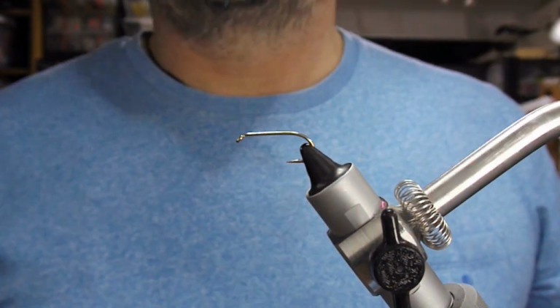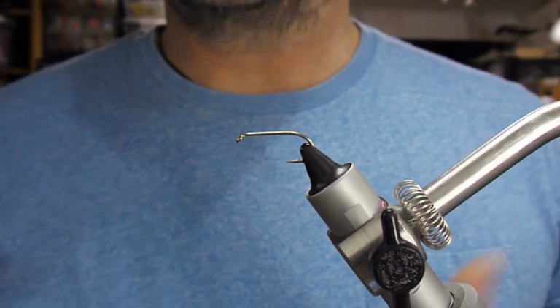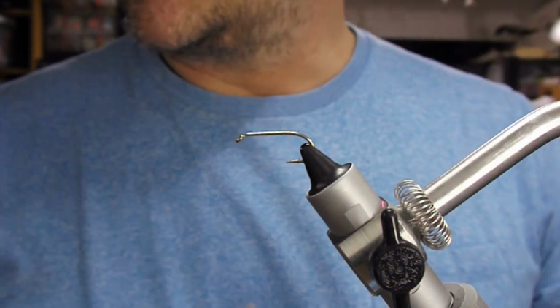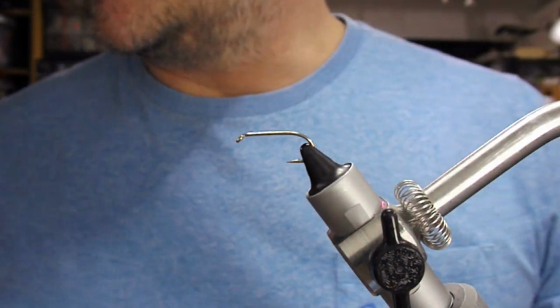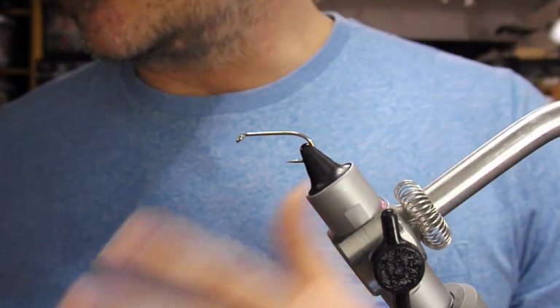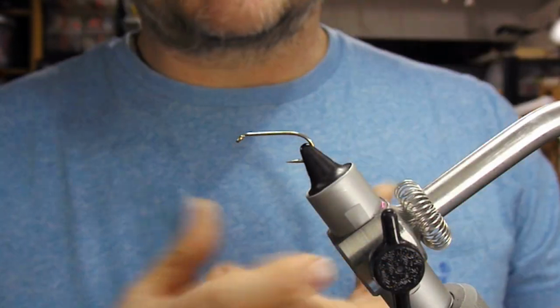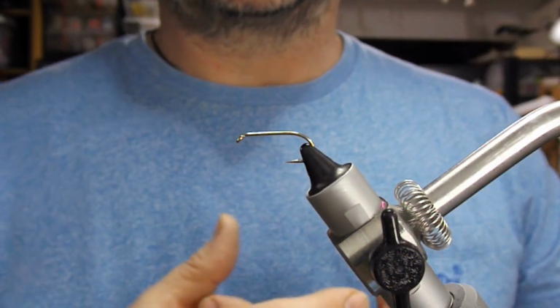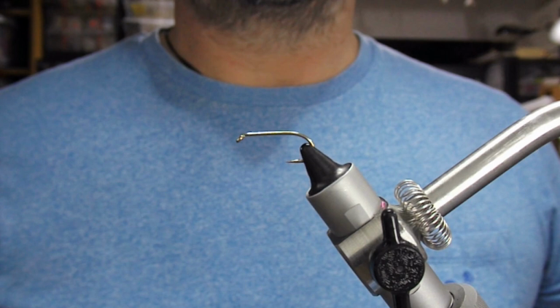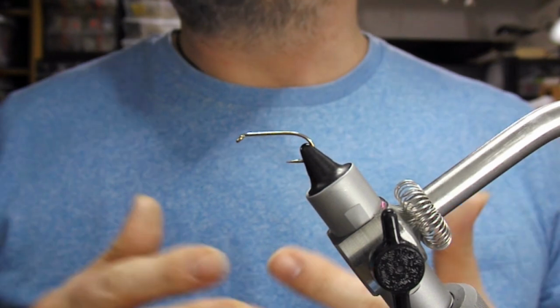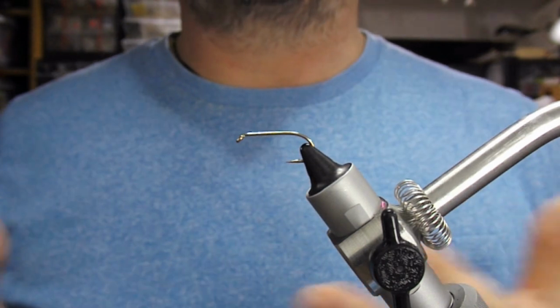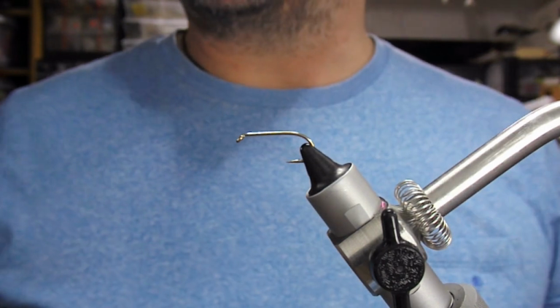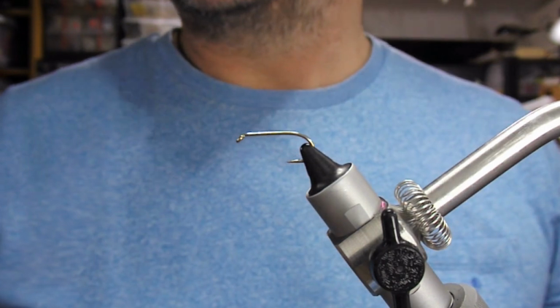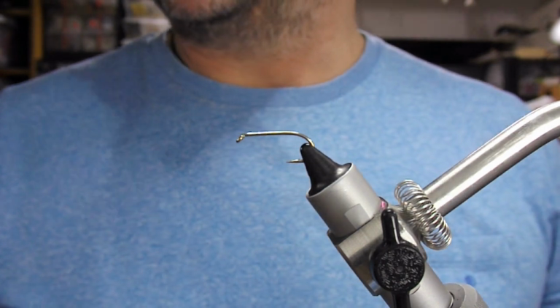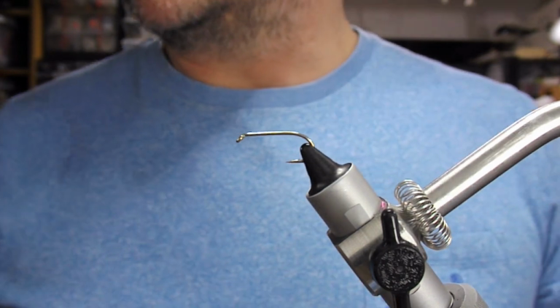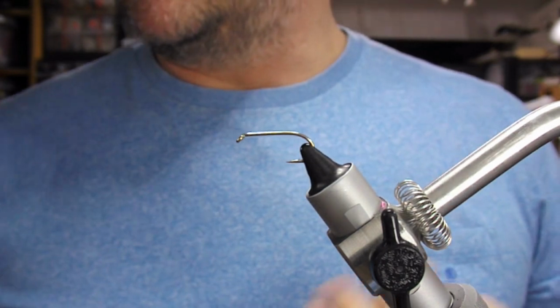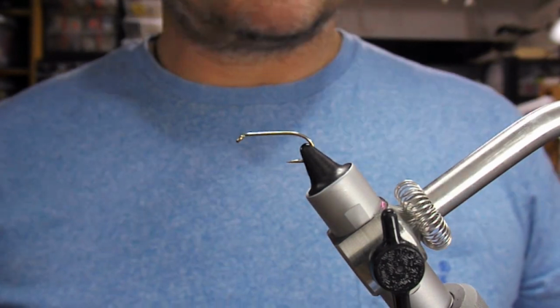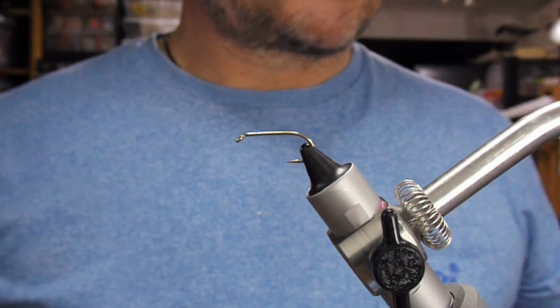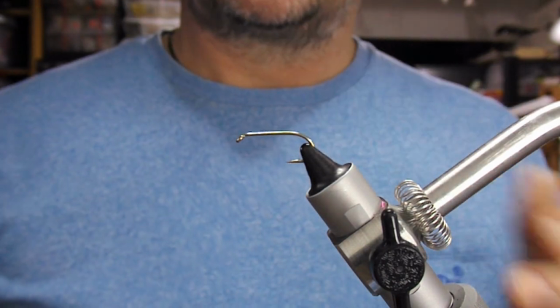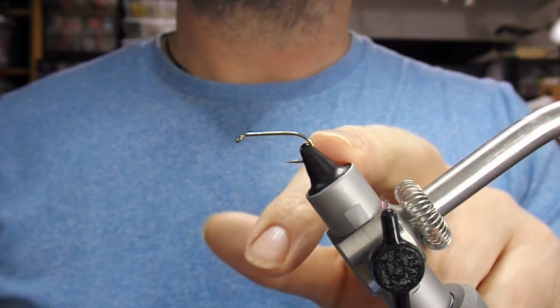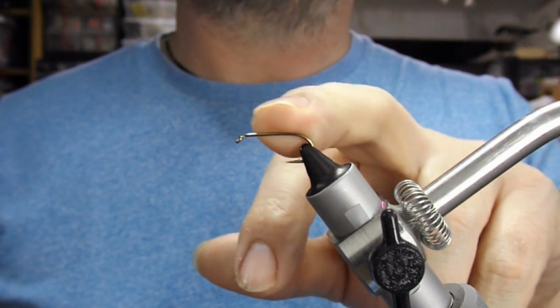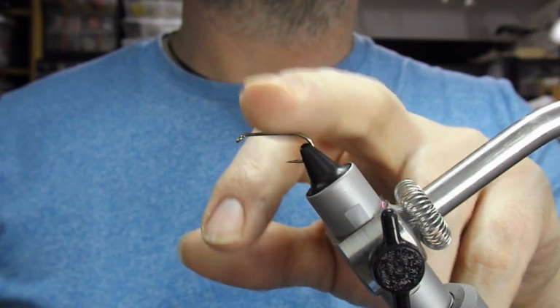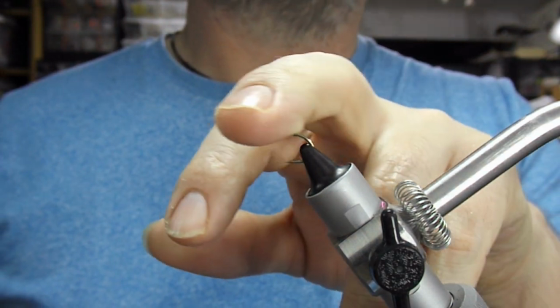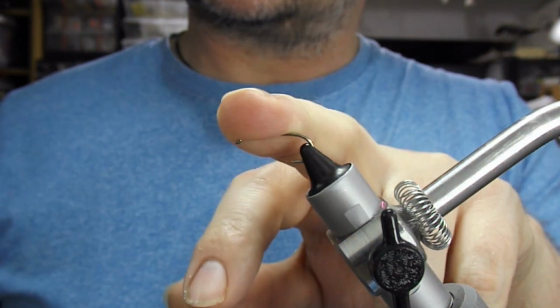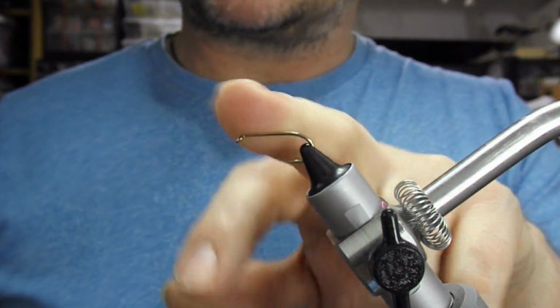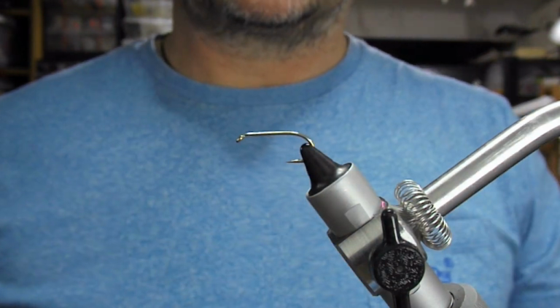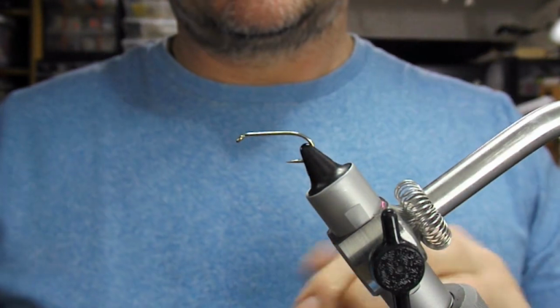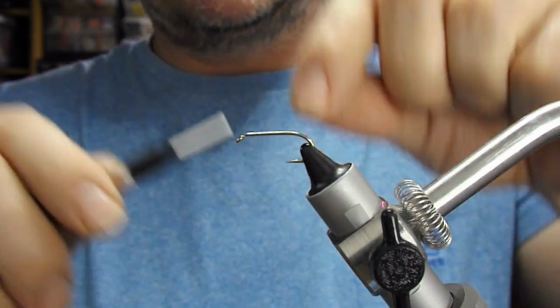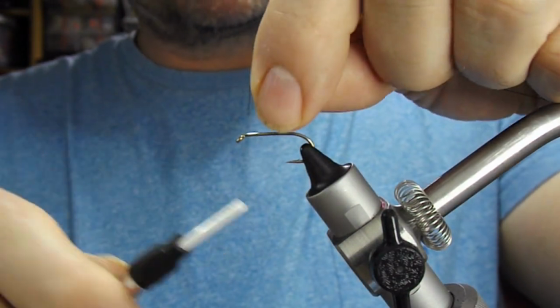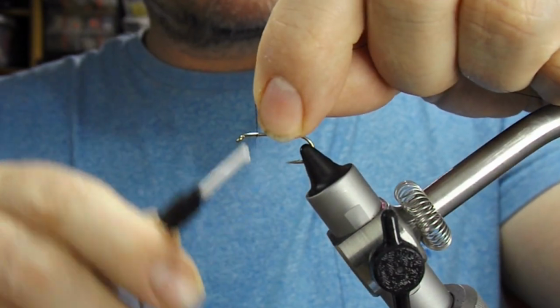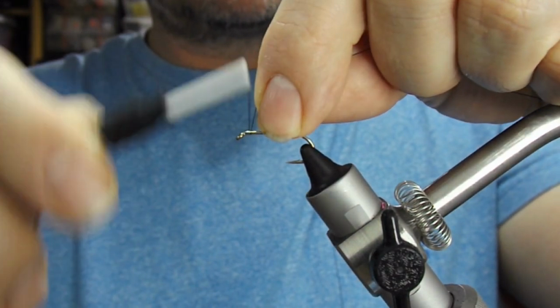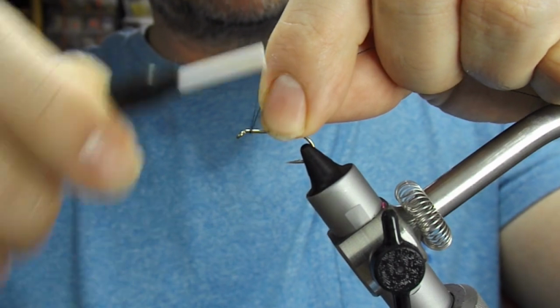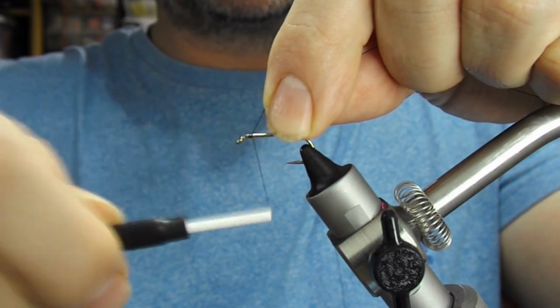Hi guys, welcome back. So tonight we're going to tie a sea trout fly - a Teal Blue and Silver. This is a Camazan hook, actually a size 8, but tie what suits yourself.